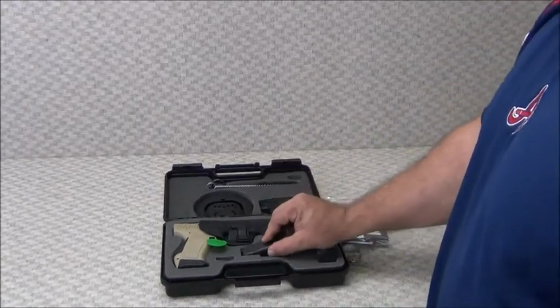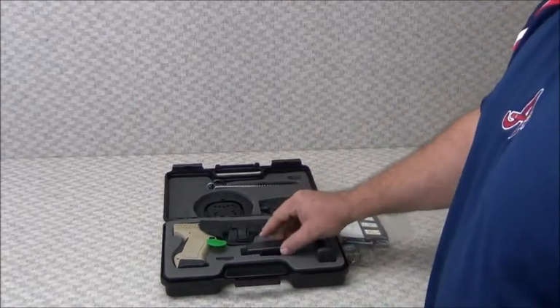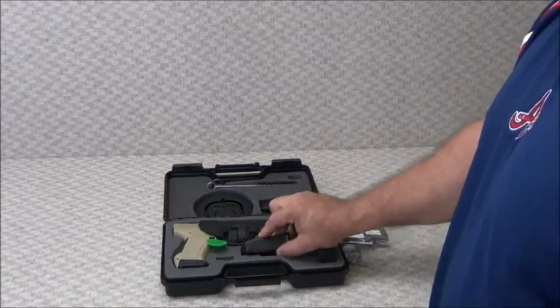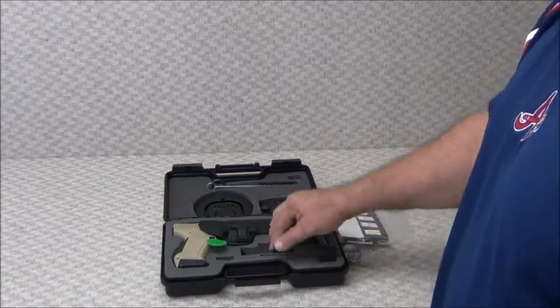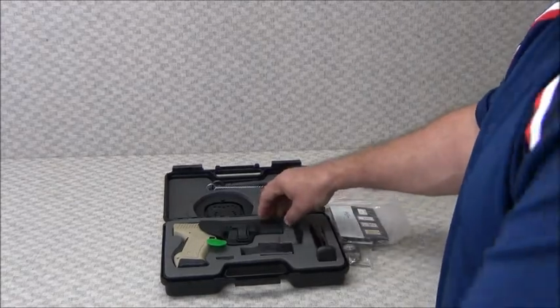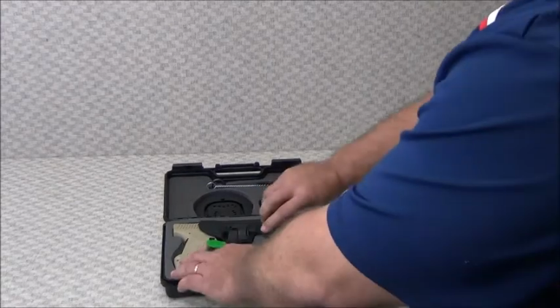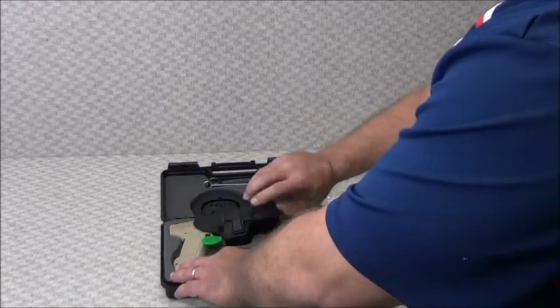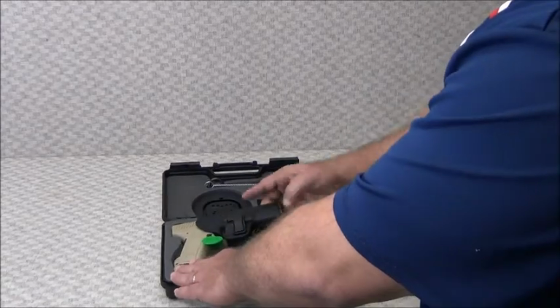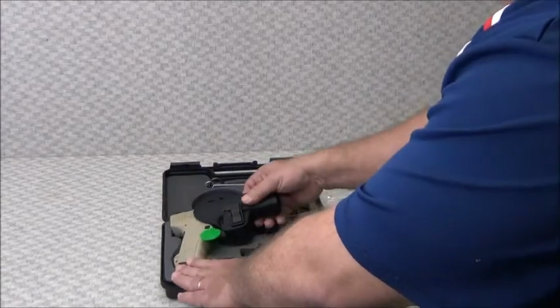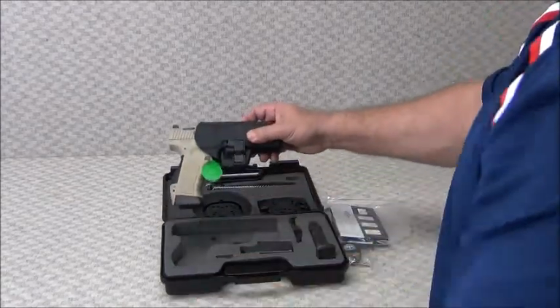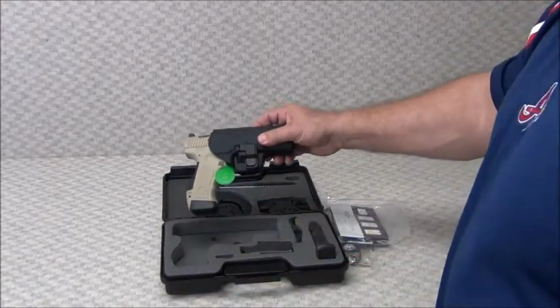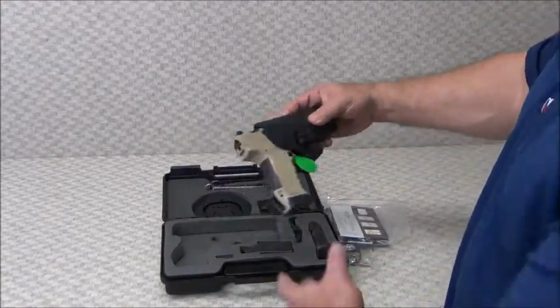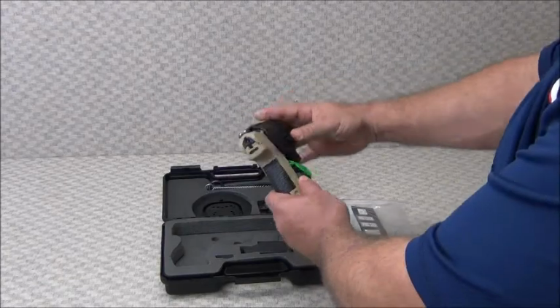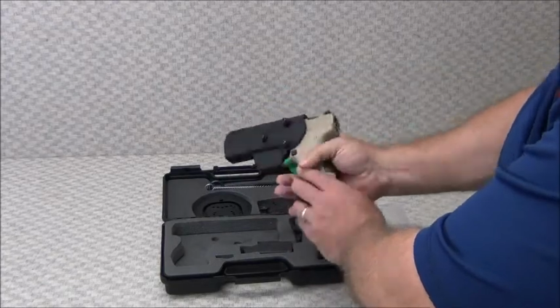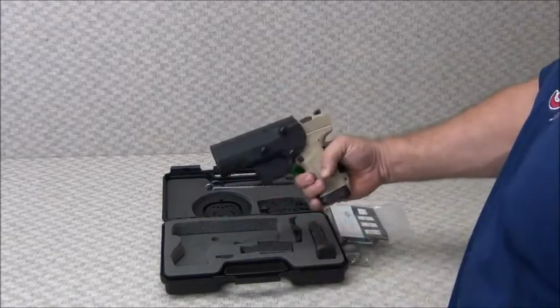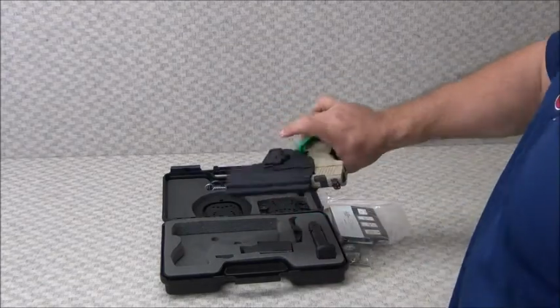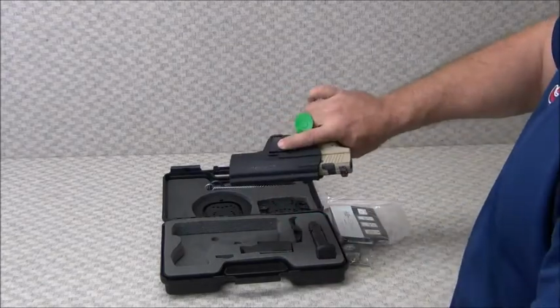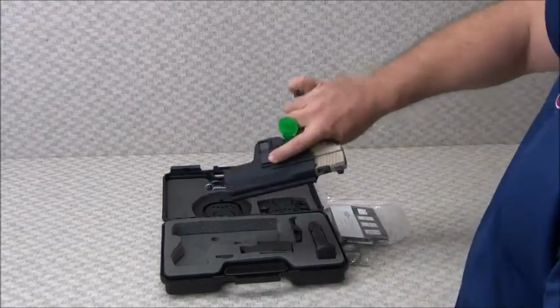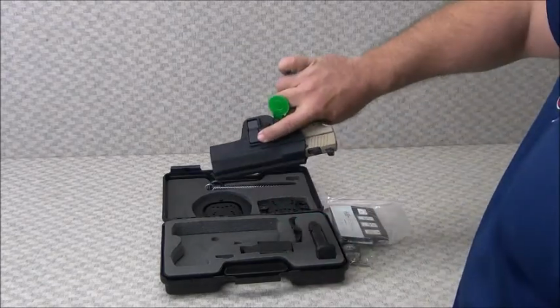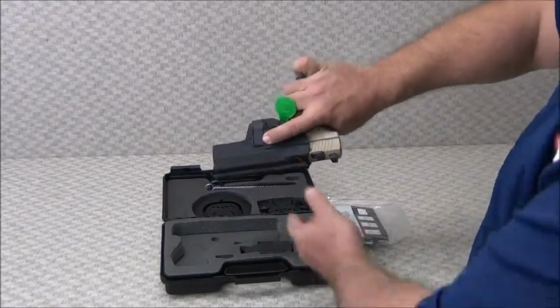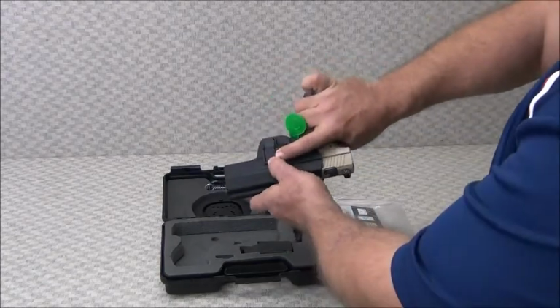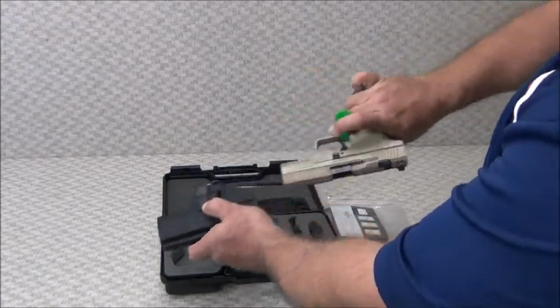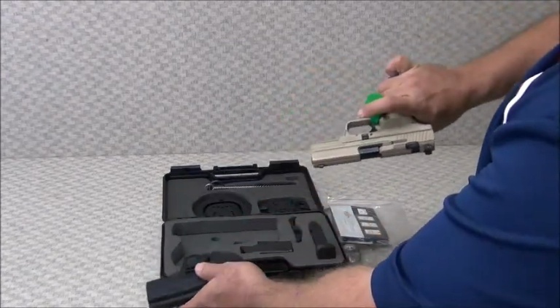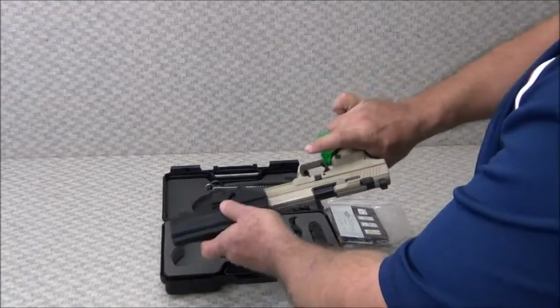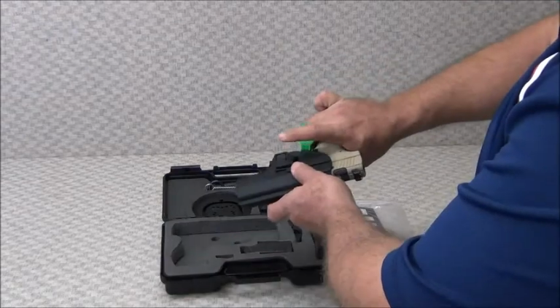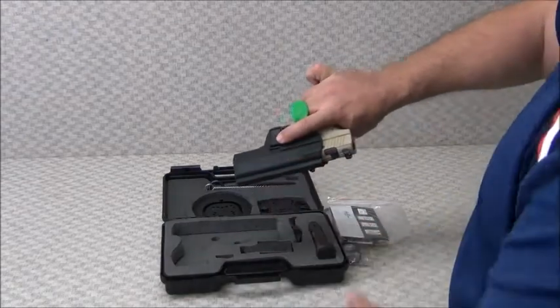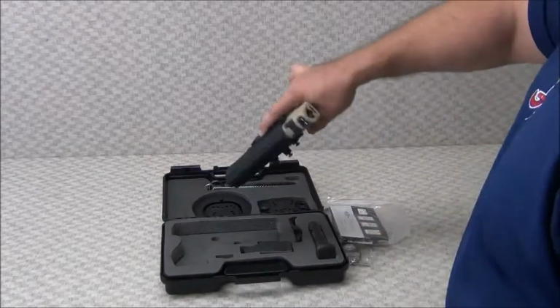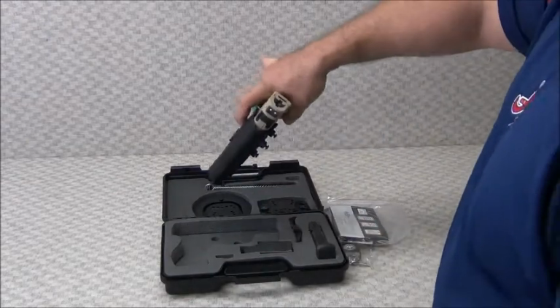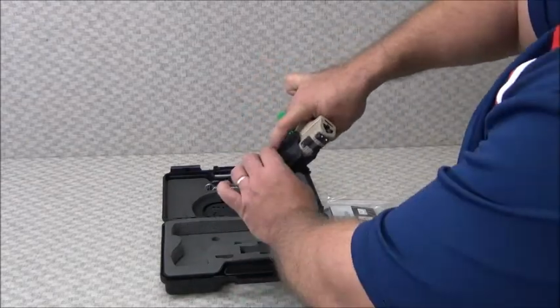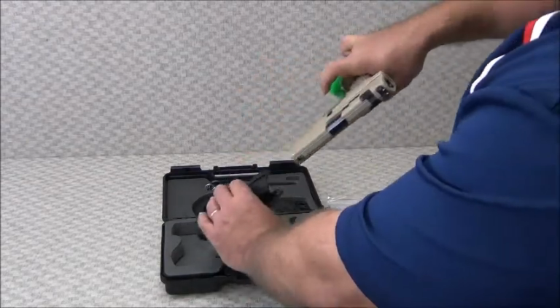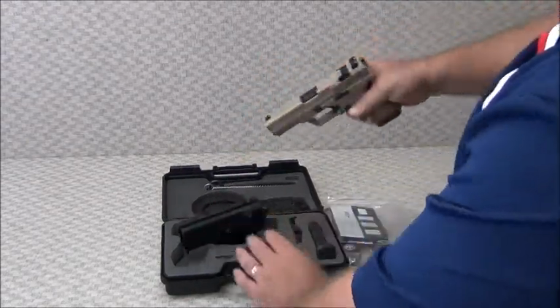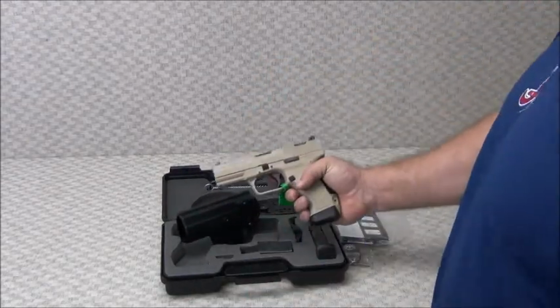What I like about these TP9 pistols is that they also come with a very nice proprietary style holster. The holster has a quick release button on the side for one-handed drop-free pistol operation when it's on the belt.